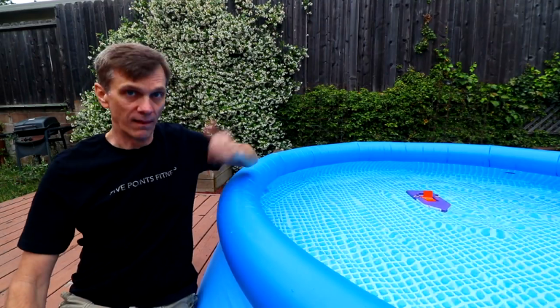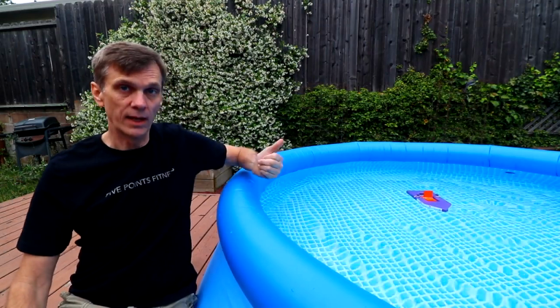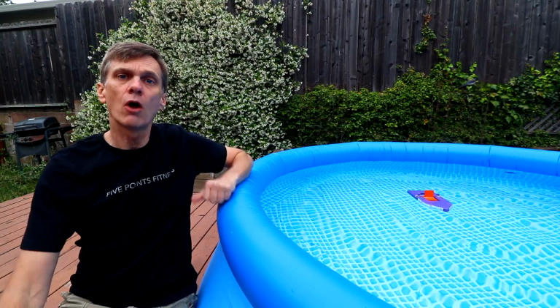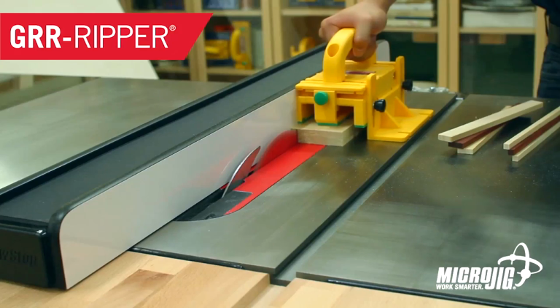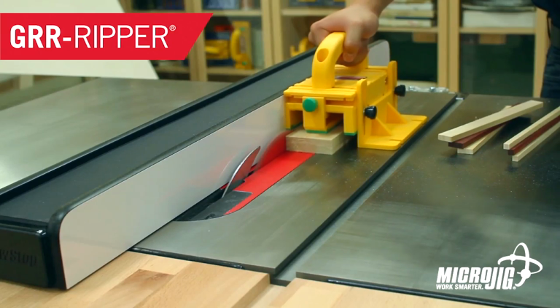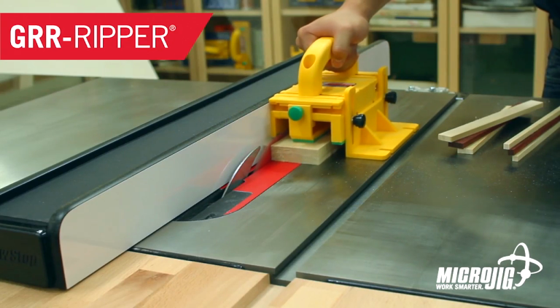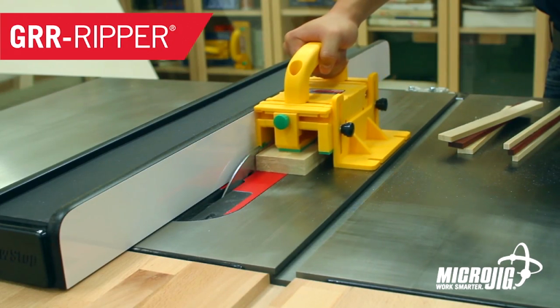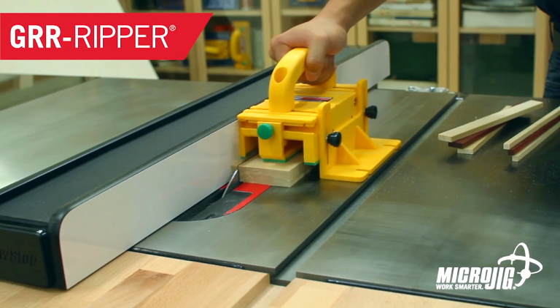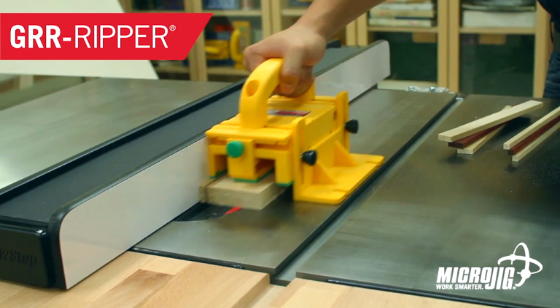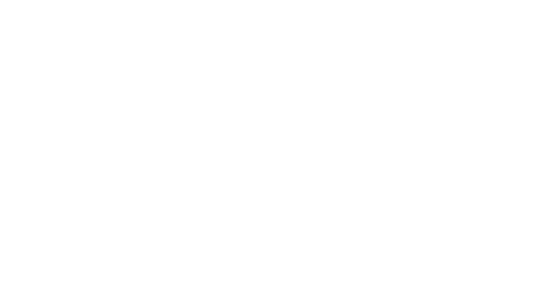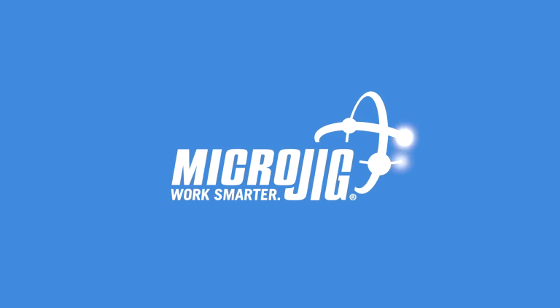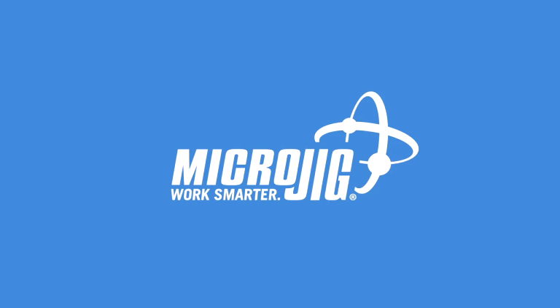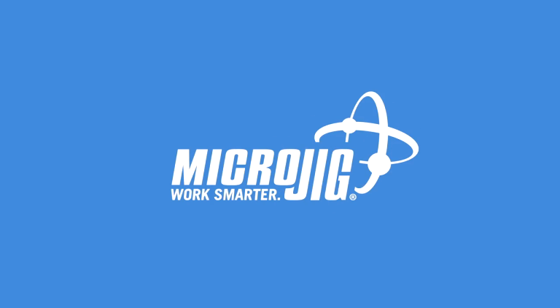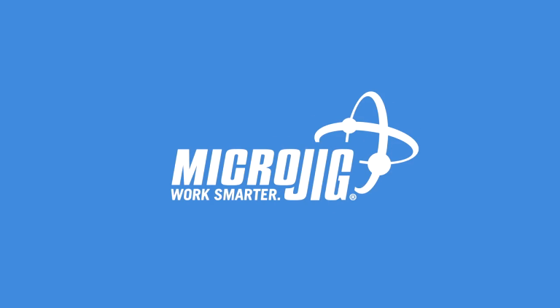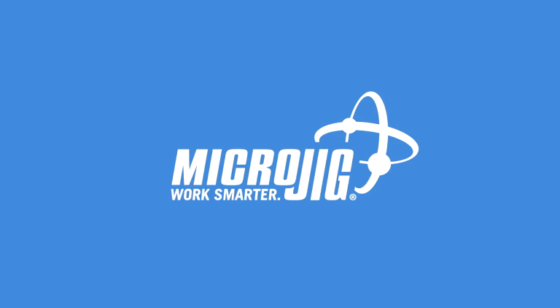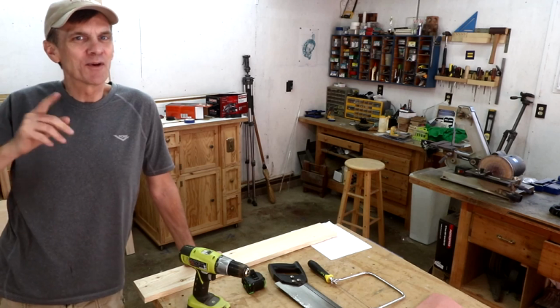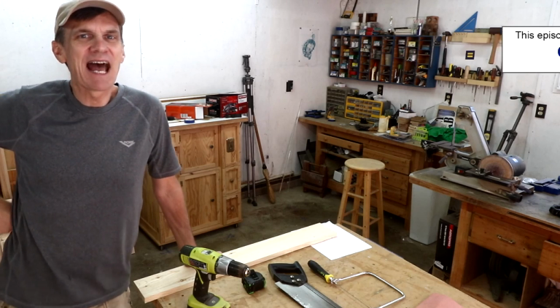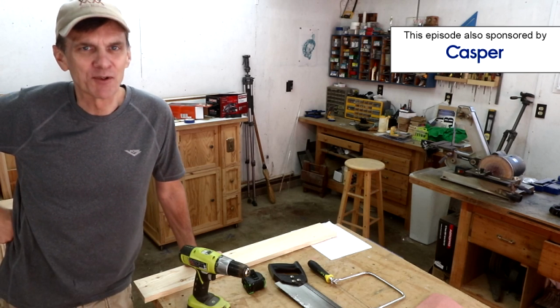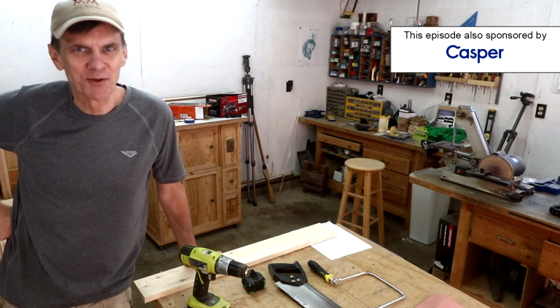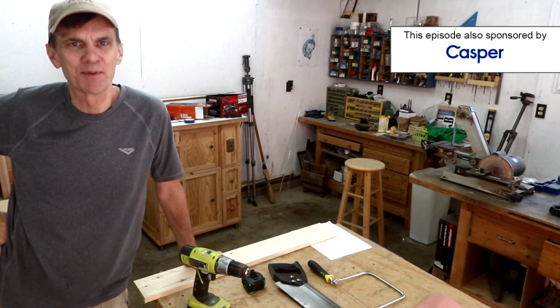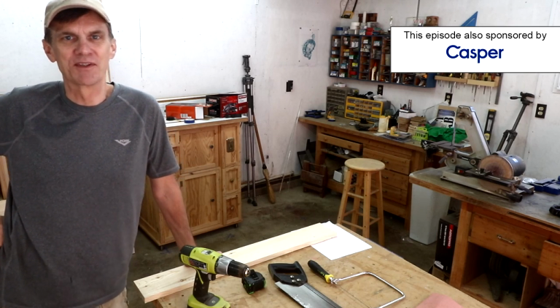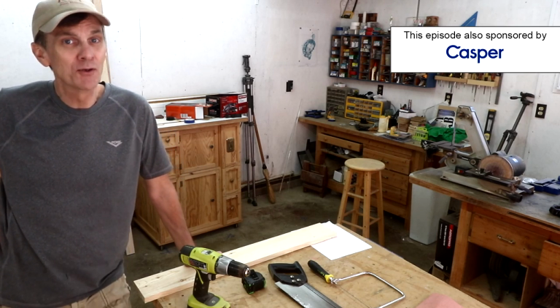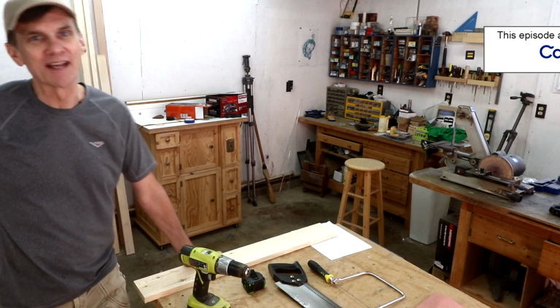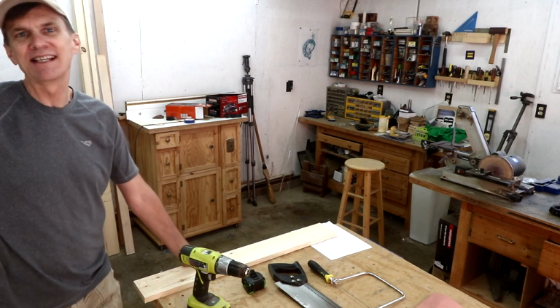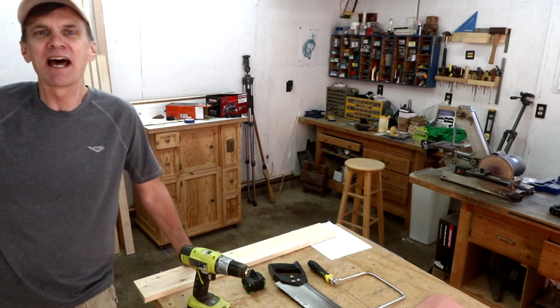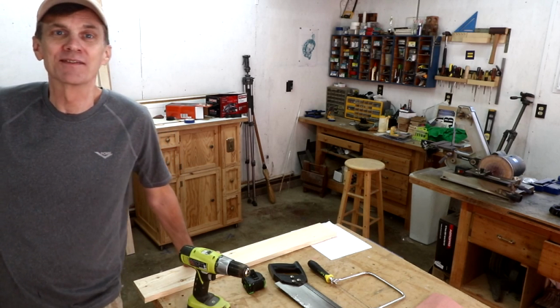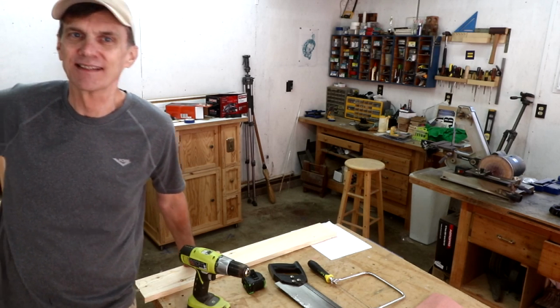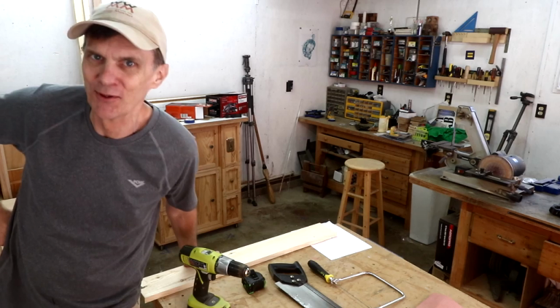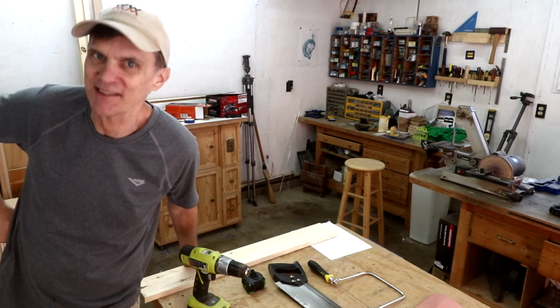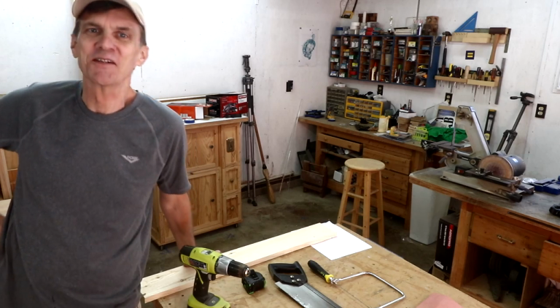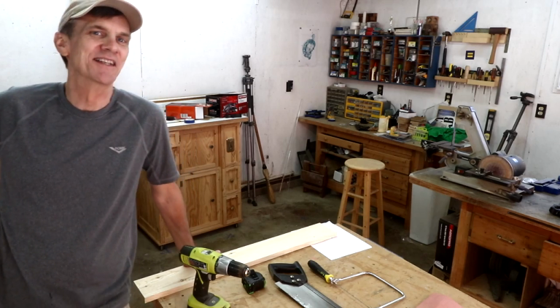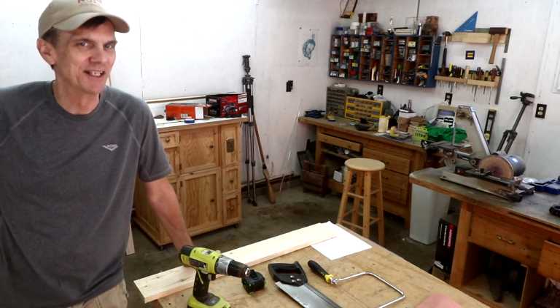The left side is called the Micro Jig, maker of the Gripper — work safer, work smarter. I also want to thank Casper for sponsoring this episode. Stay tuned for the season finale of Sleeper Things later in this video.